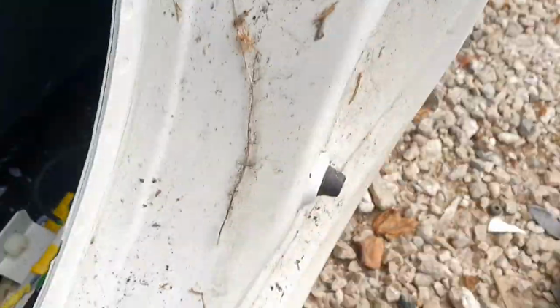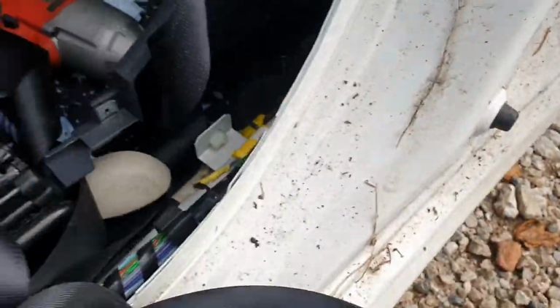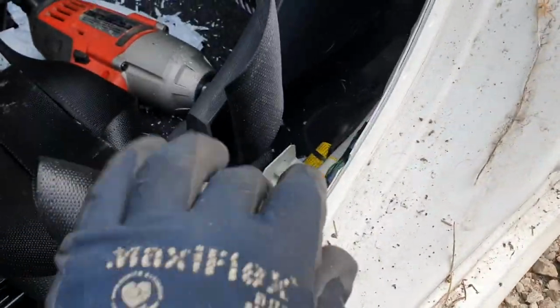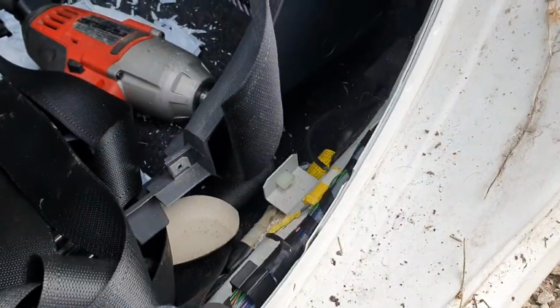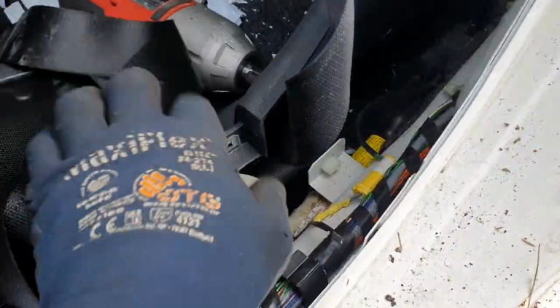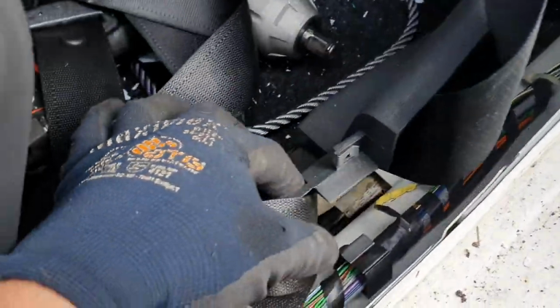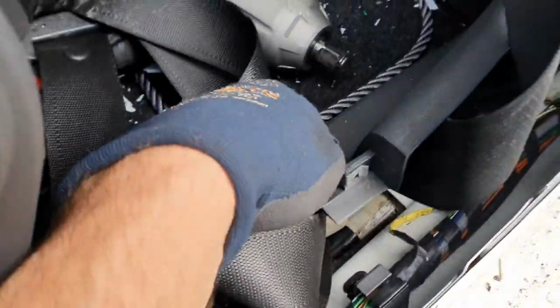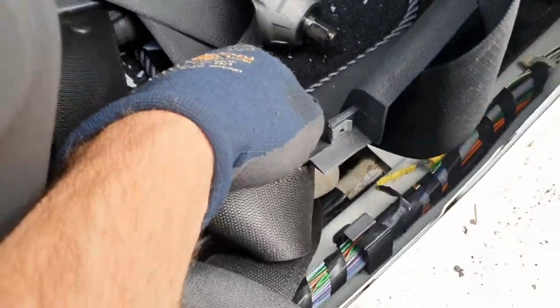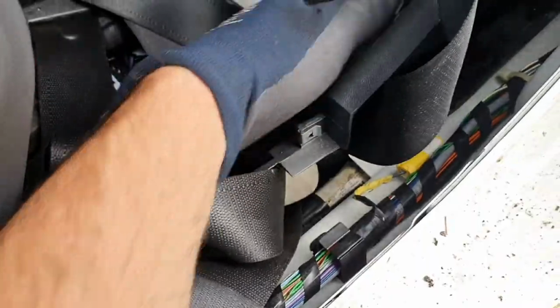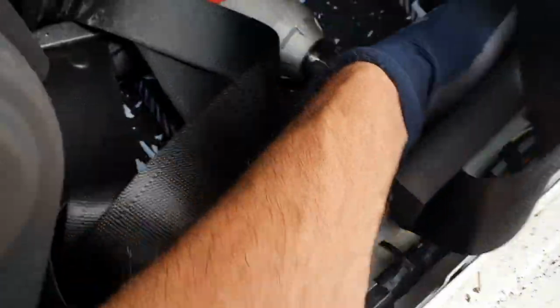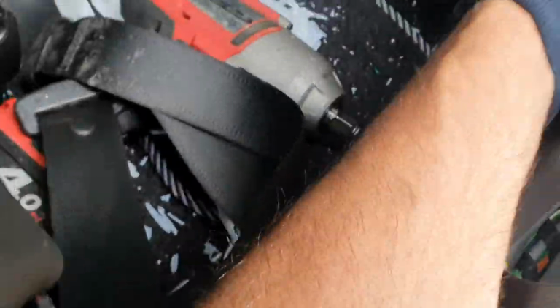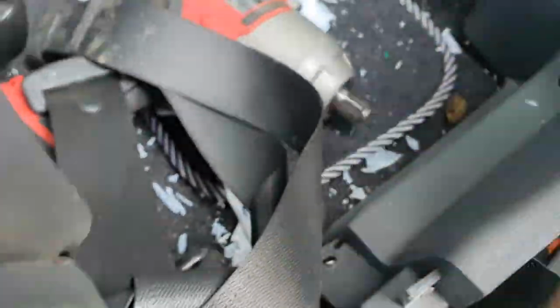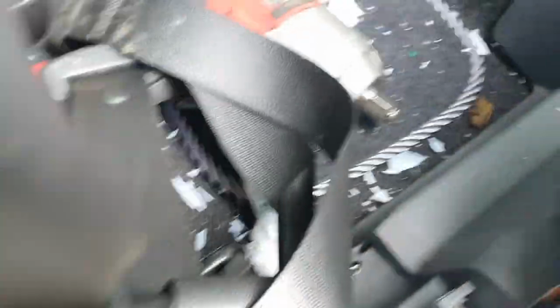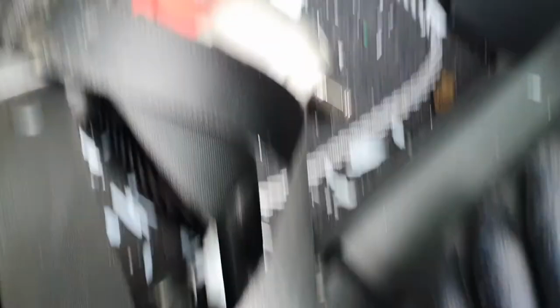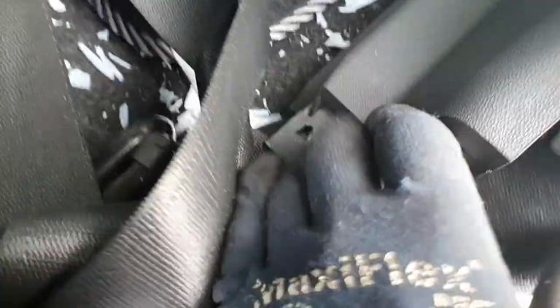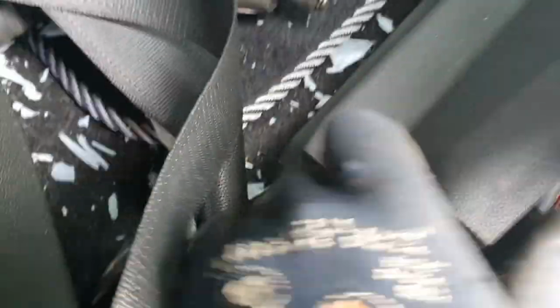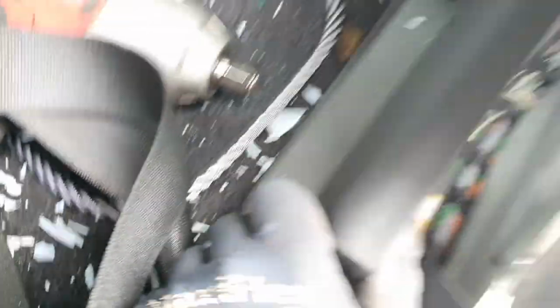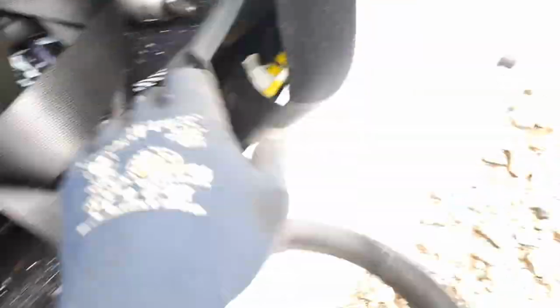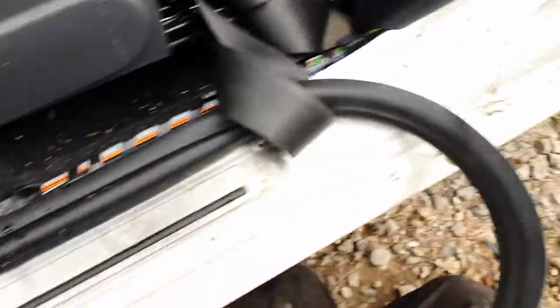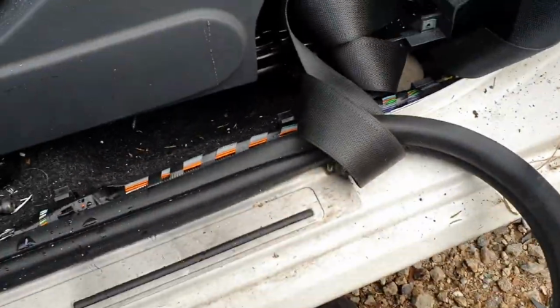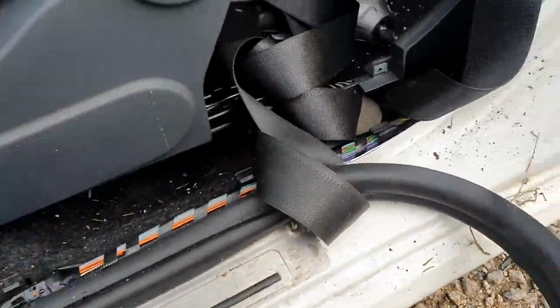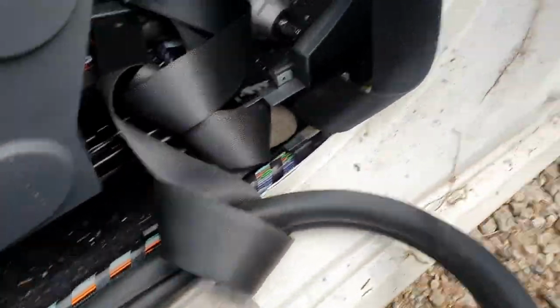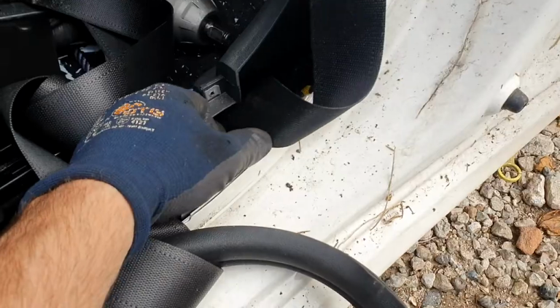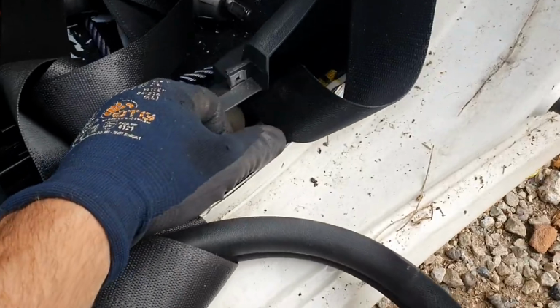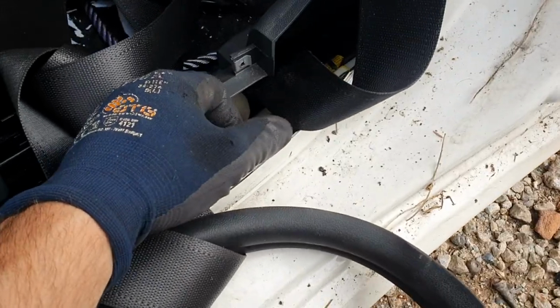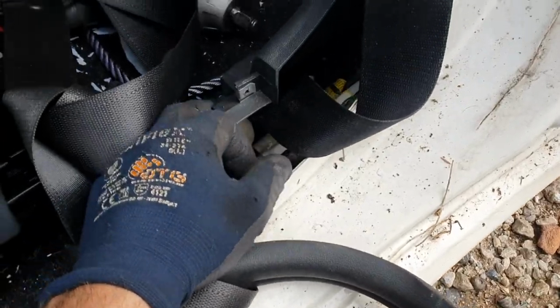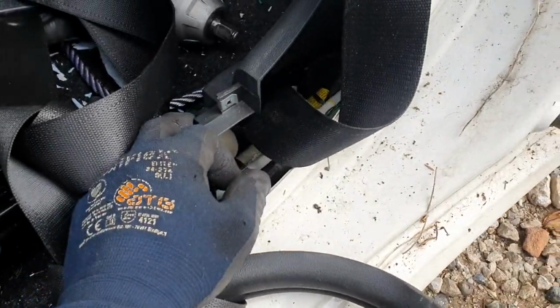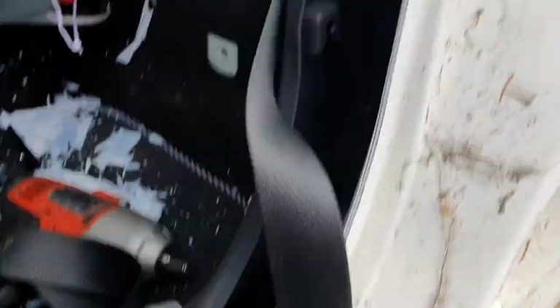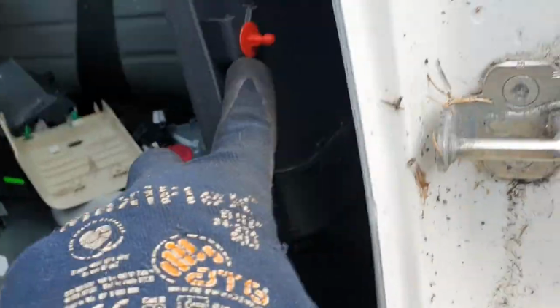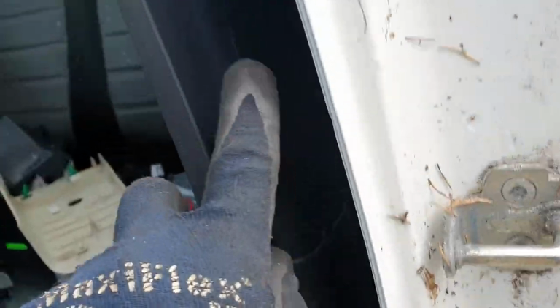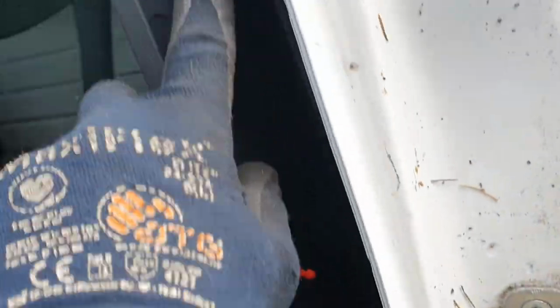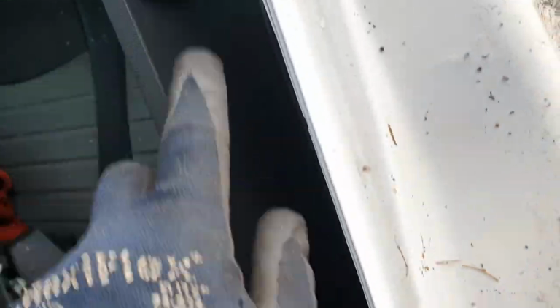You've got three screws — one there, one, two. Pull the panel off here, and that reveals those two screws. The rest is all poppers.